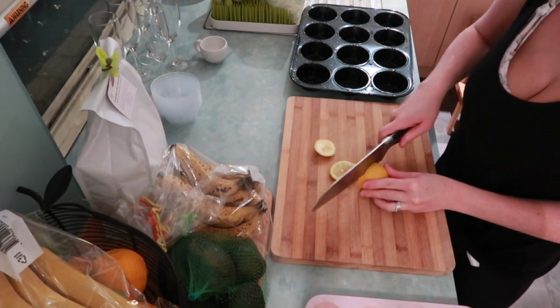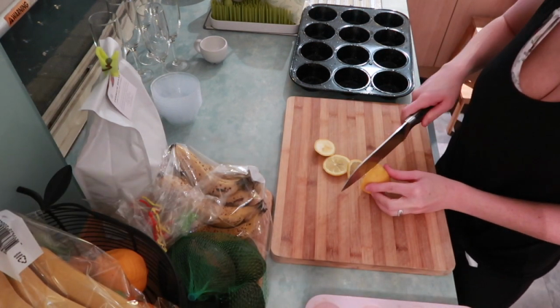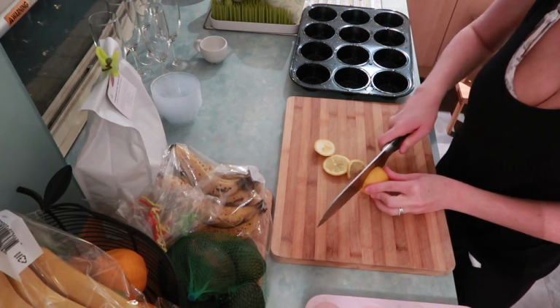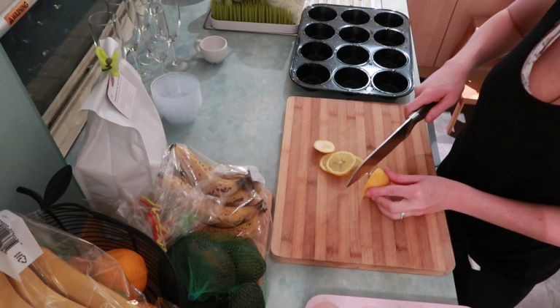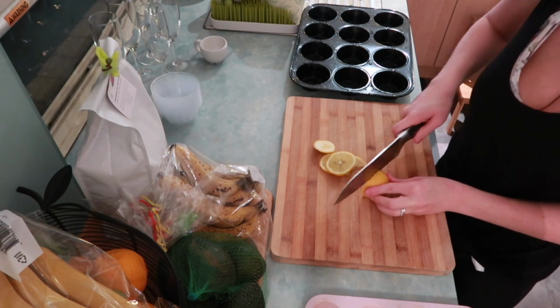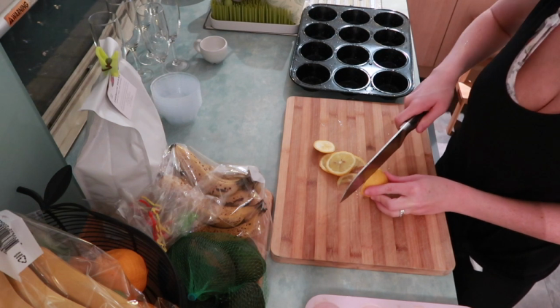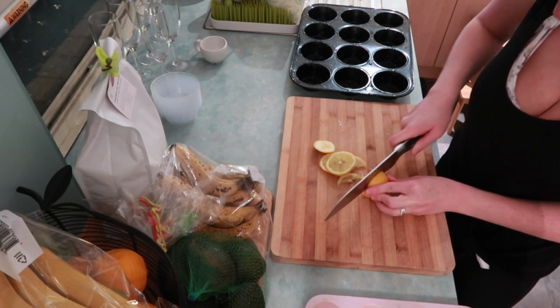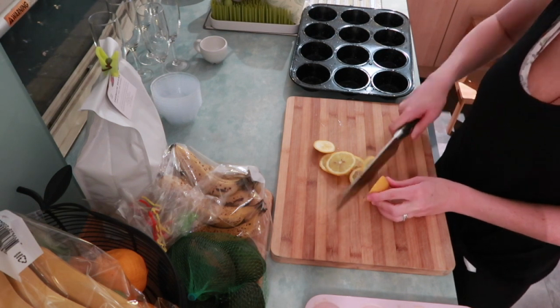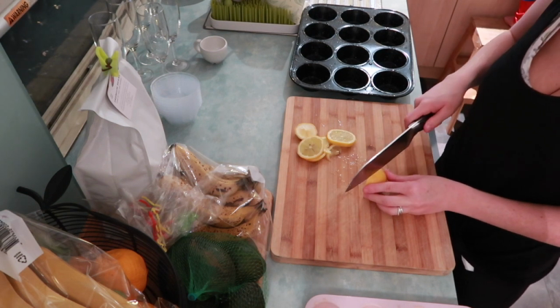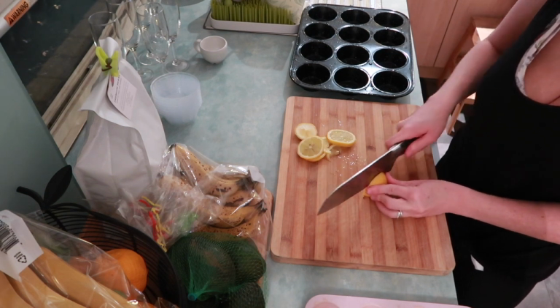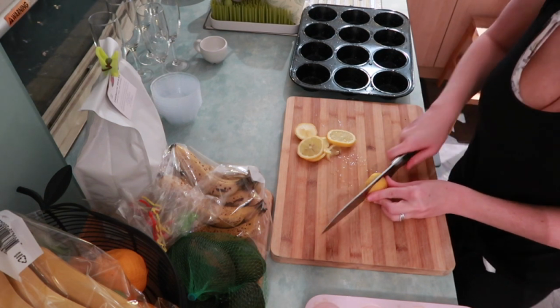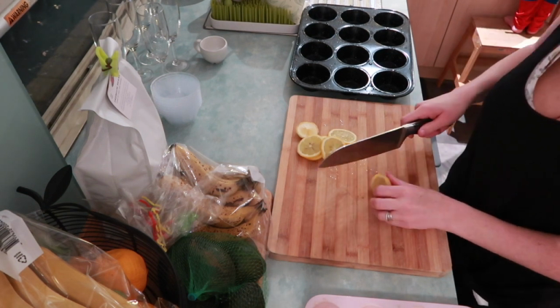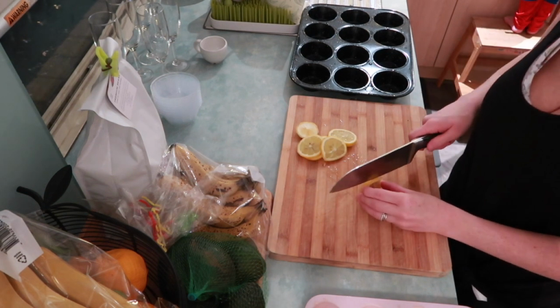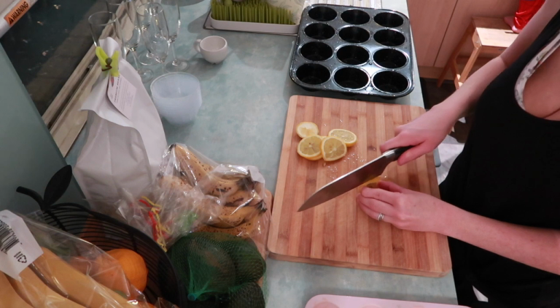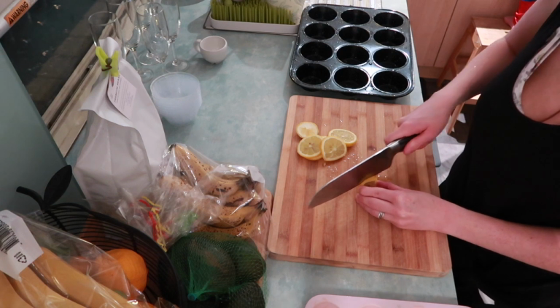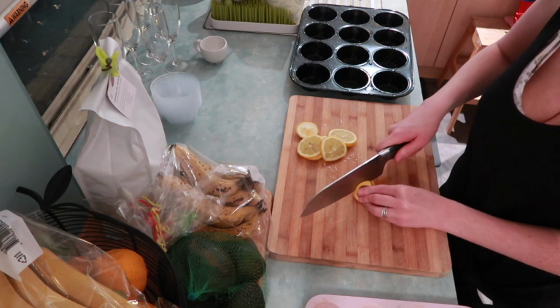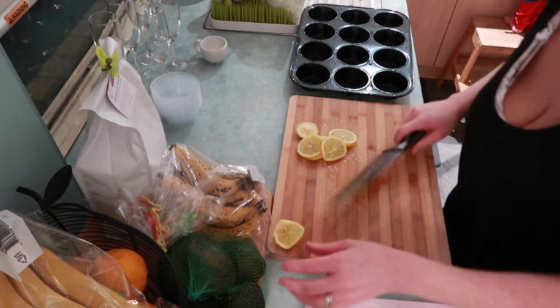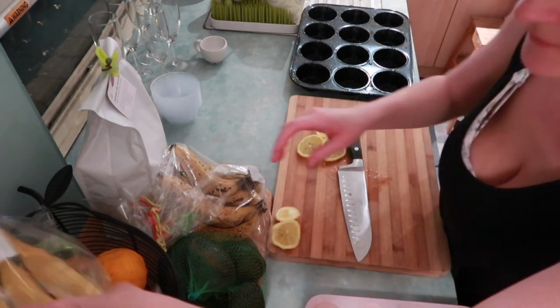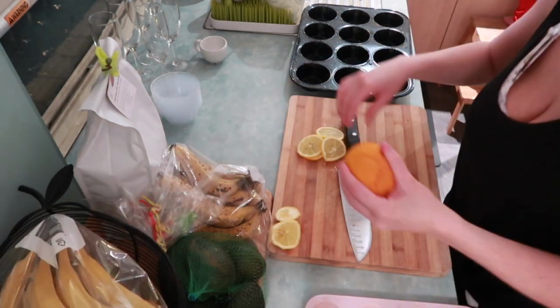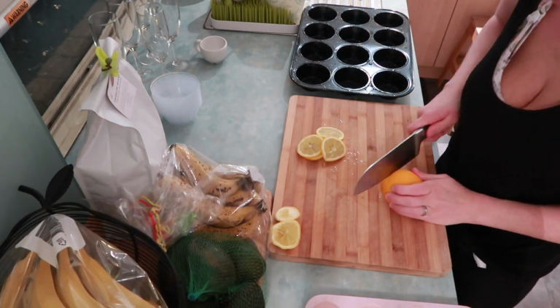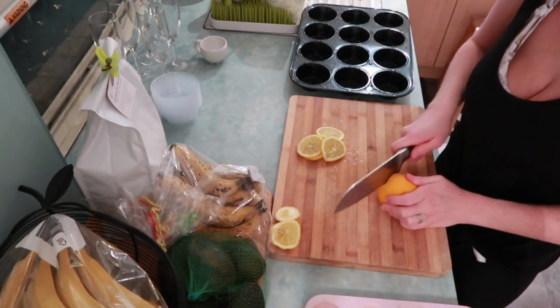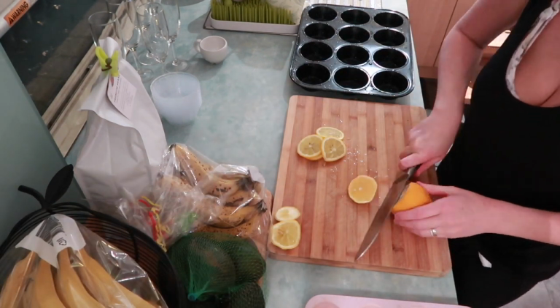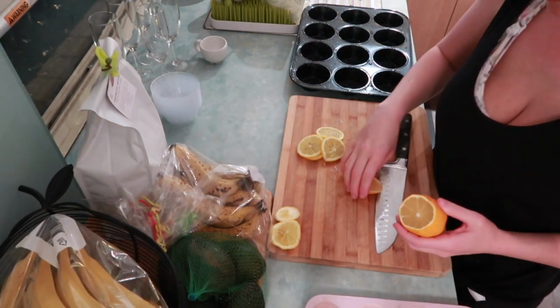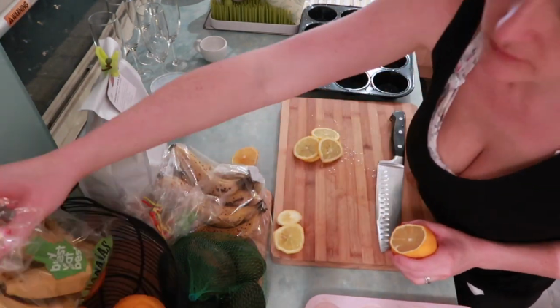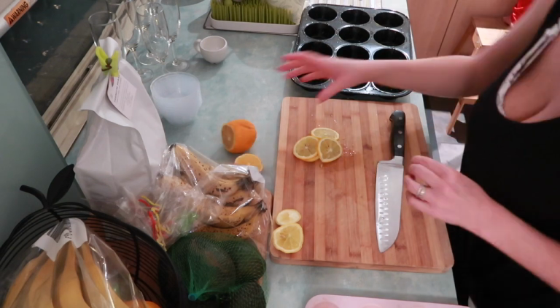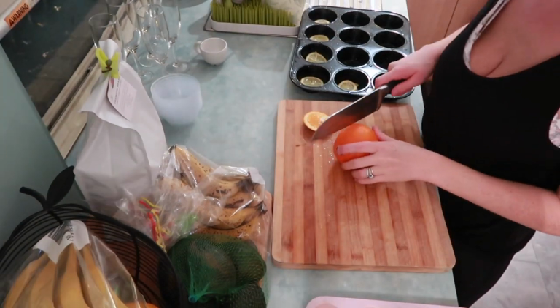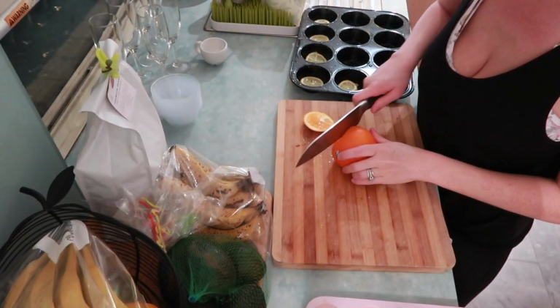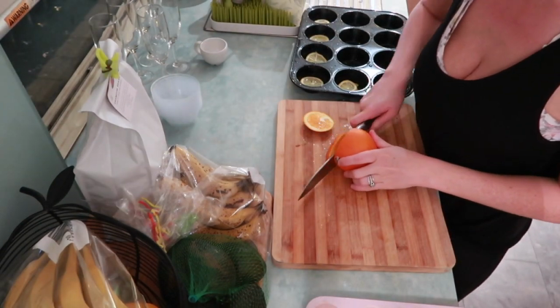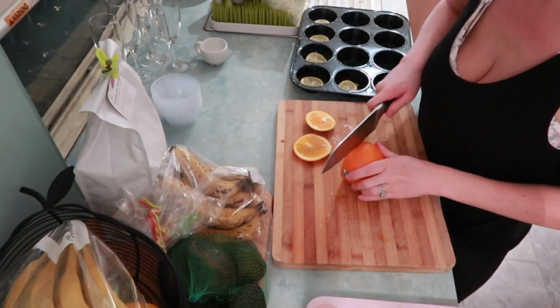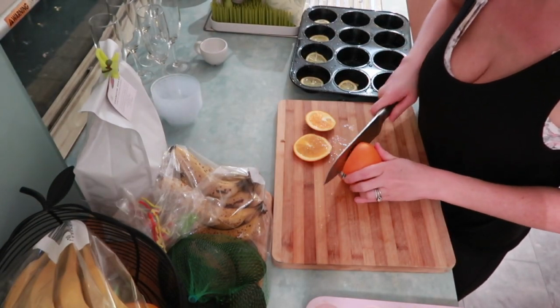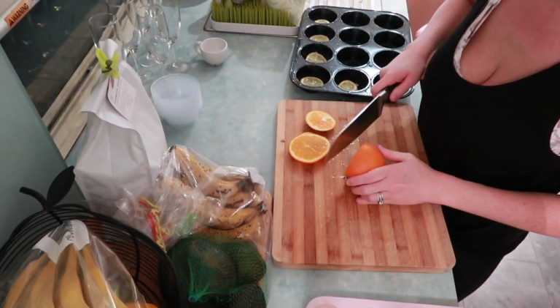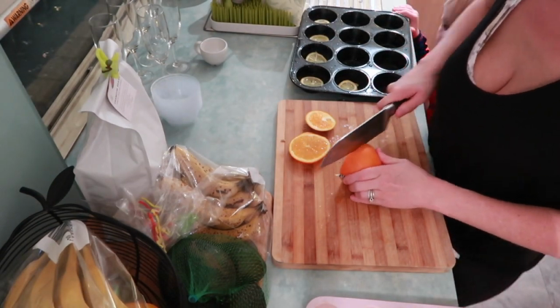Here I'm just cutting up some lemon slices and some orange slices to make some yummy citrus water. If you freeze them in ice cubes it makes the citrus come out in the water so much nicer - a little tip for you guys.